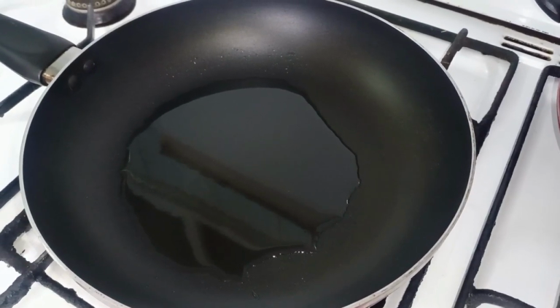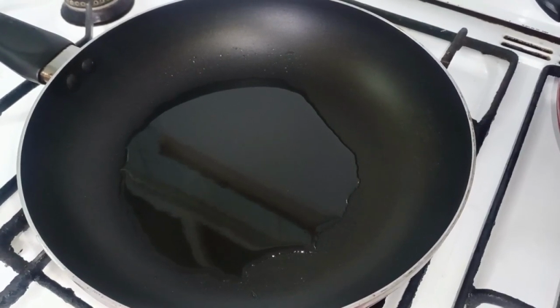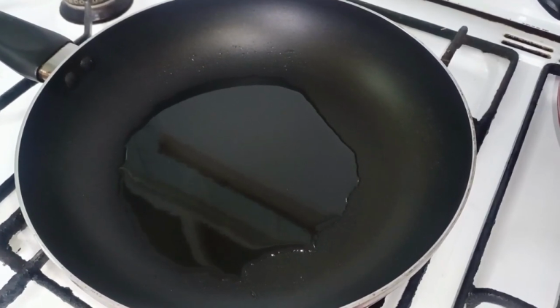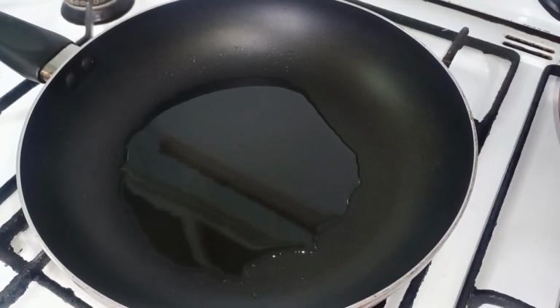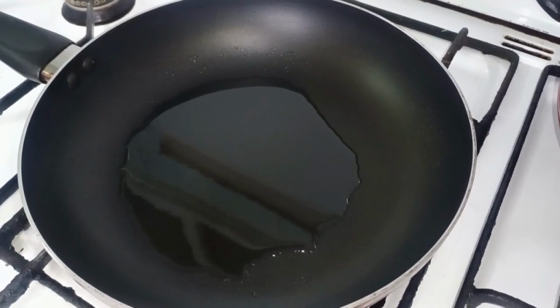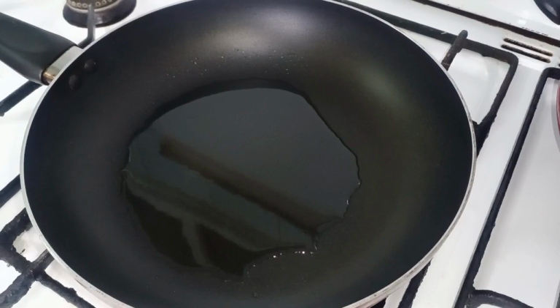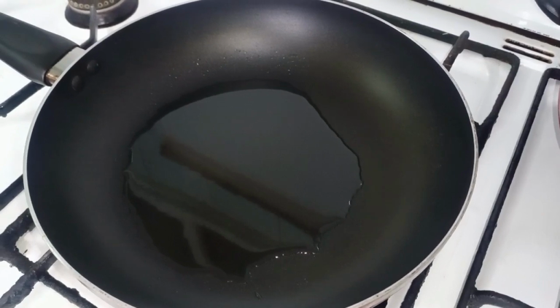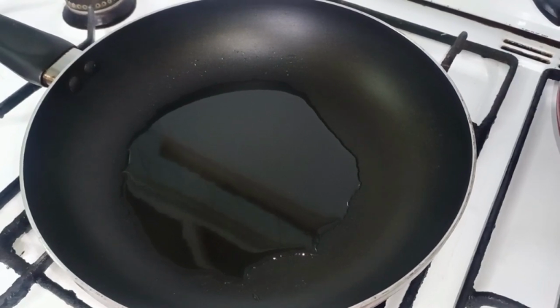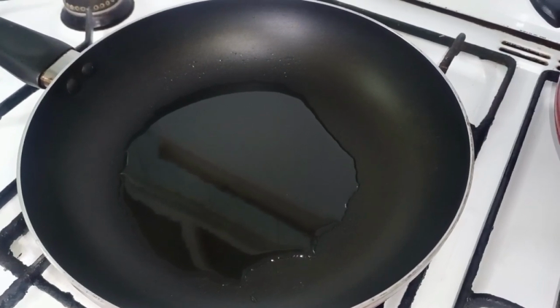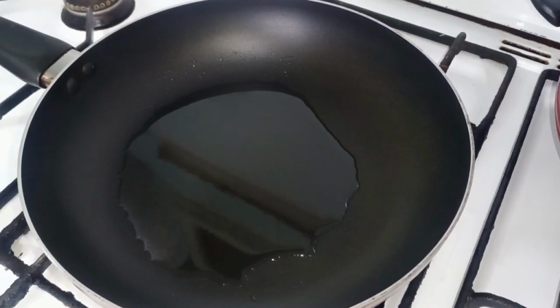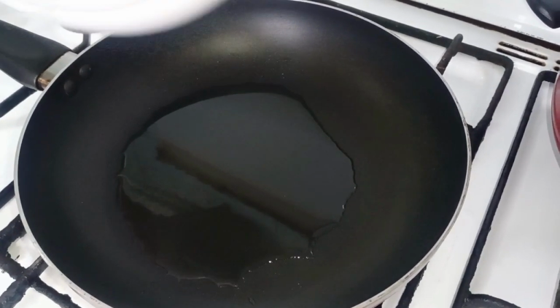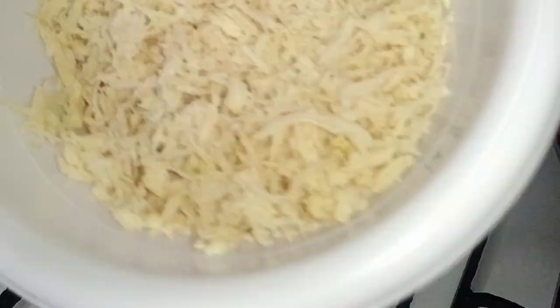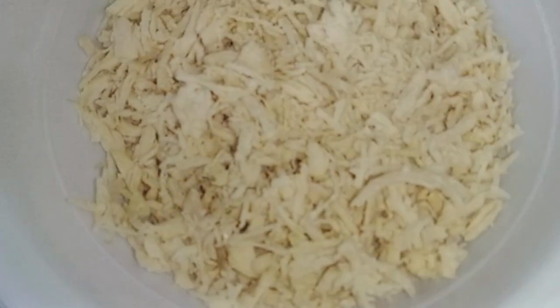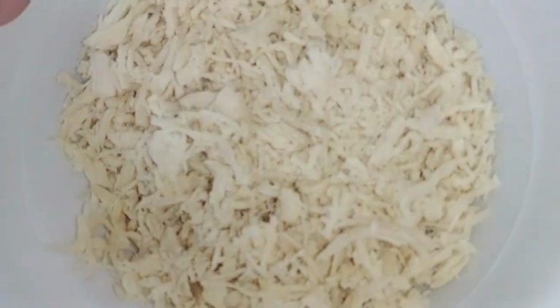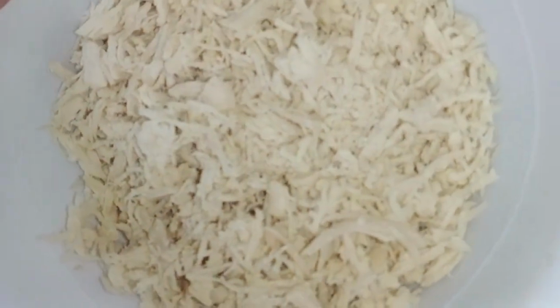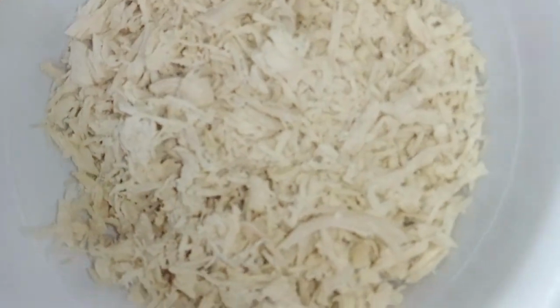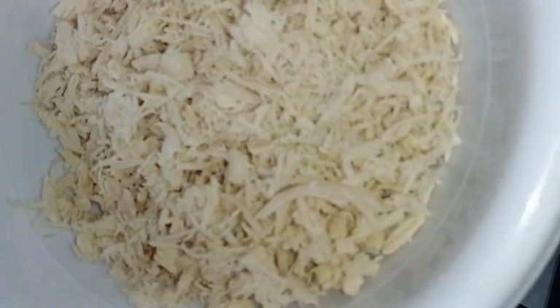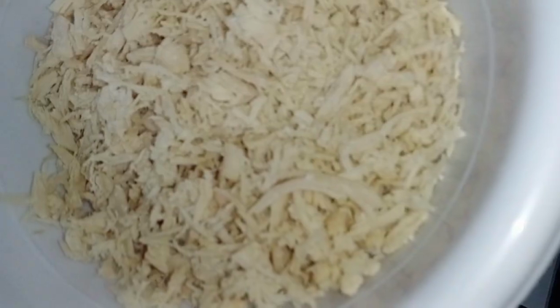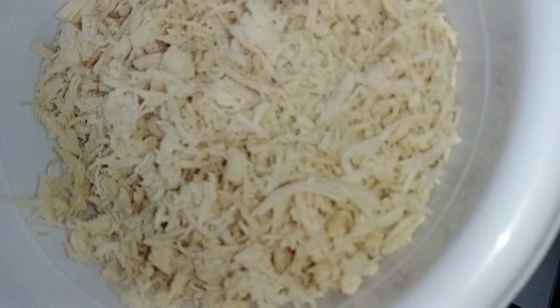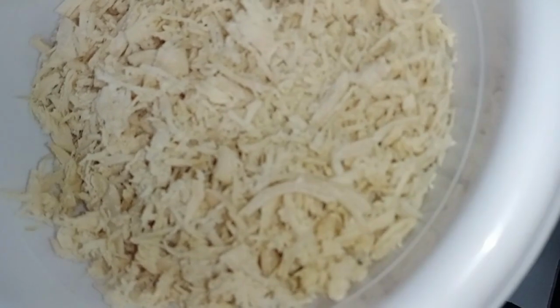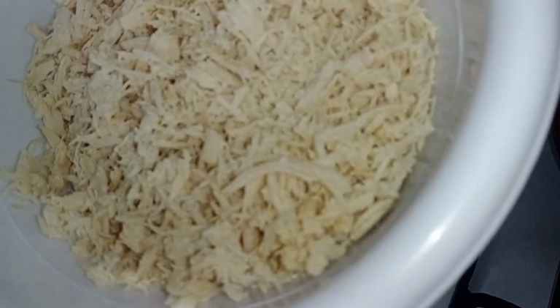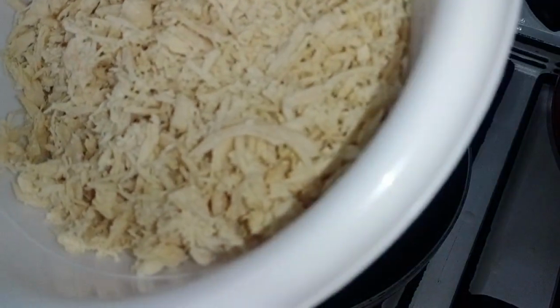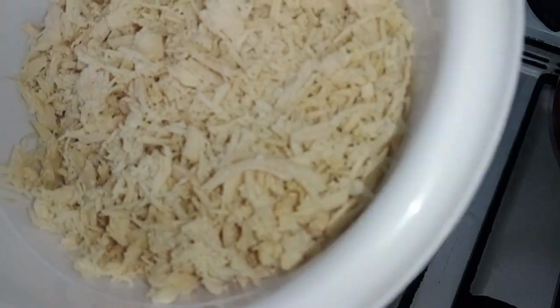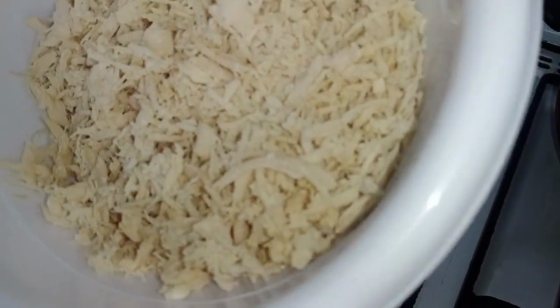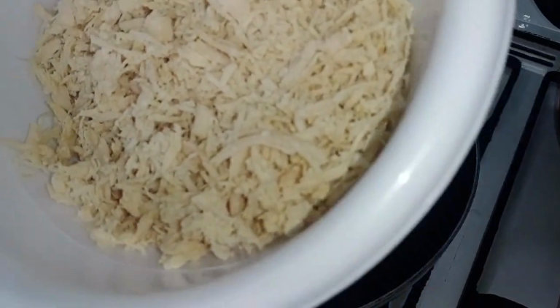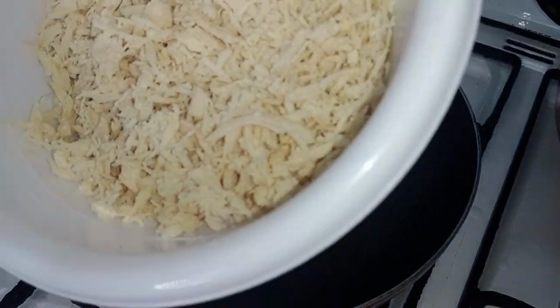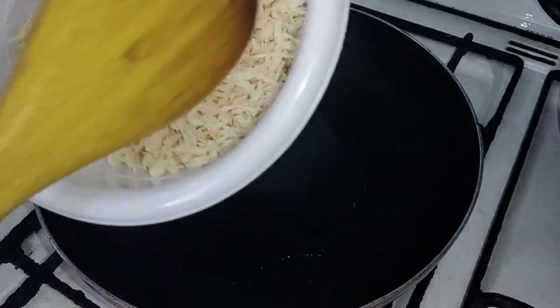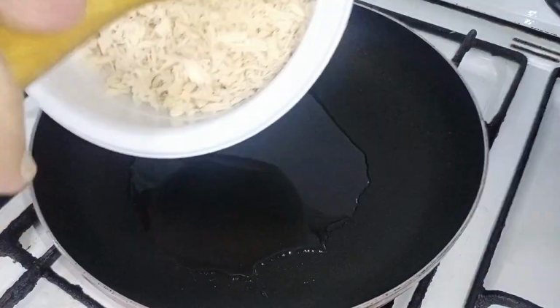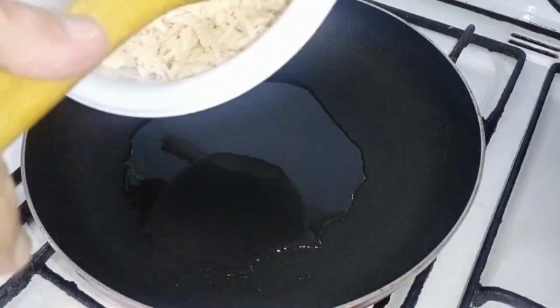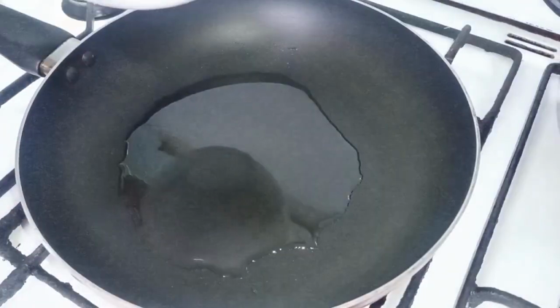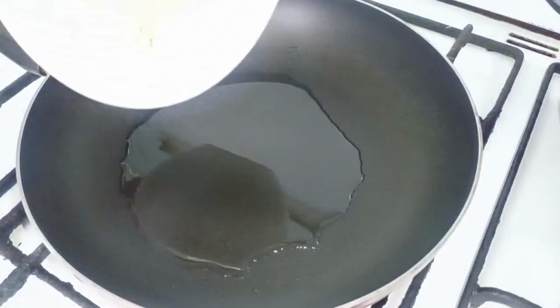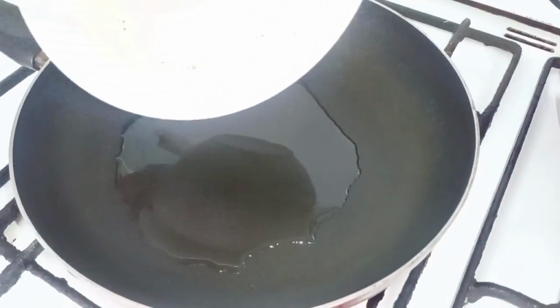I need the ingredients for this. First of all, I have 400g of chicken. We will put it in the pan to heat up.